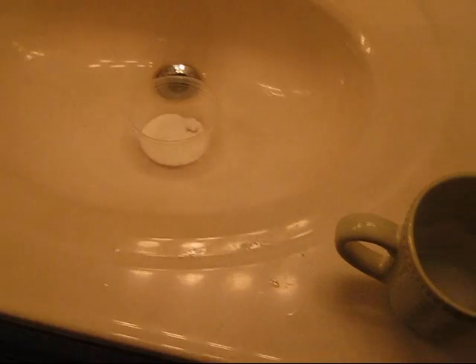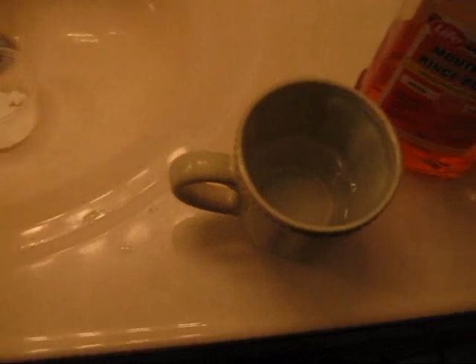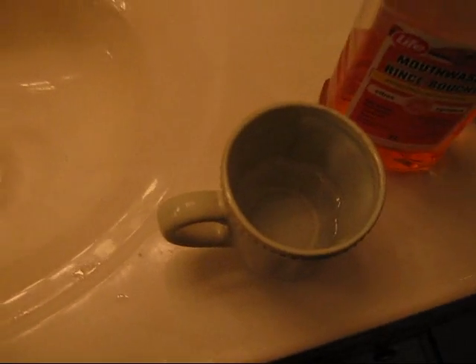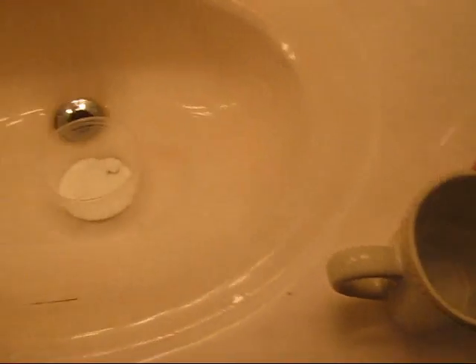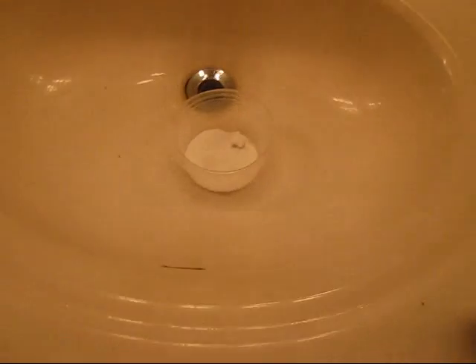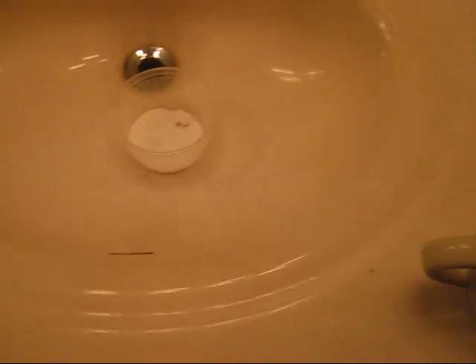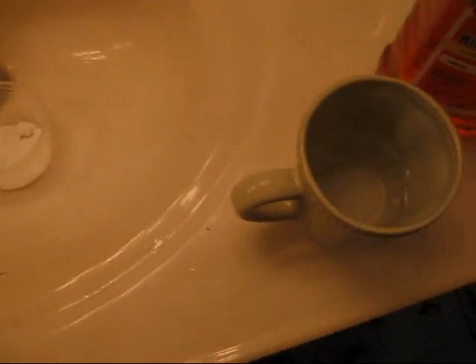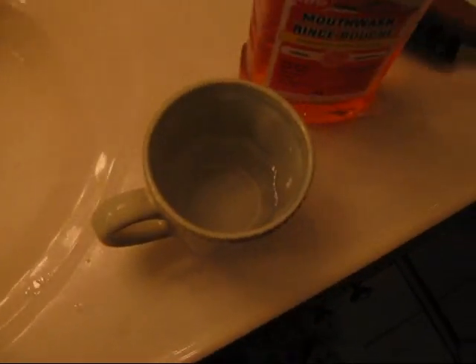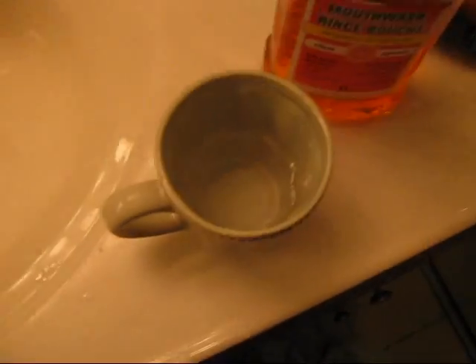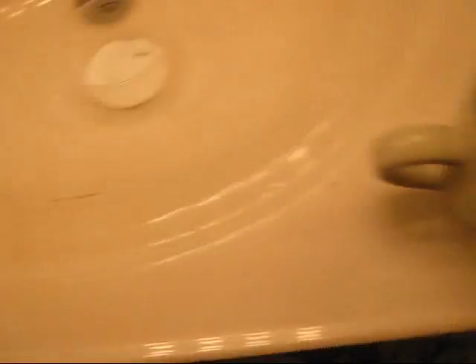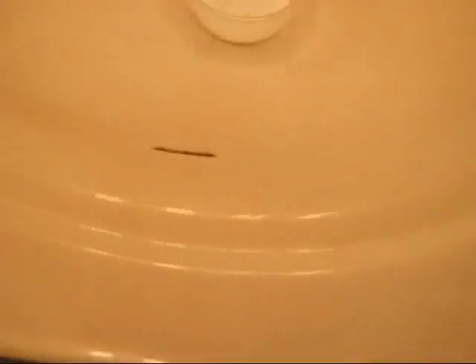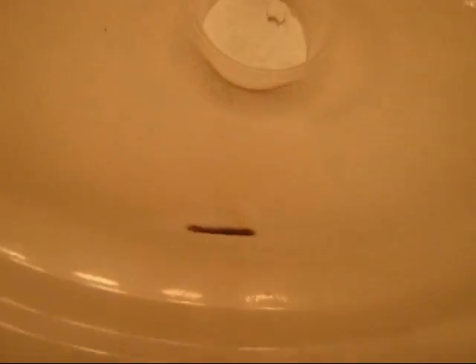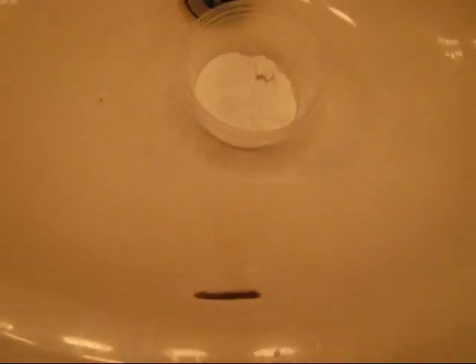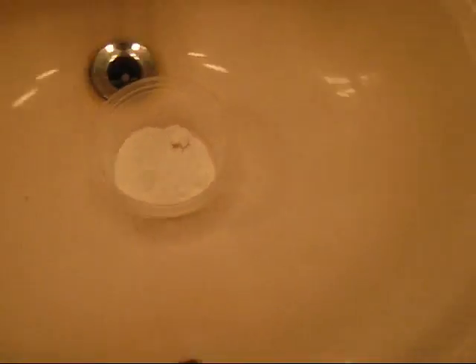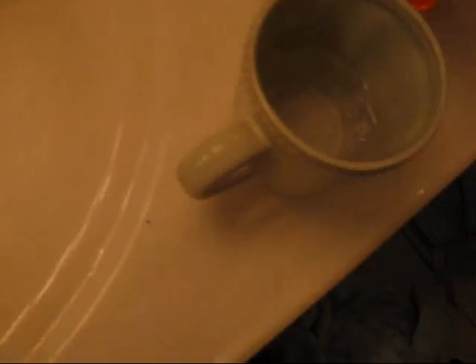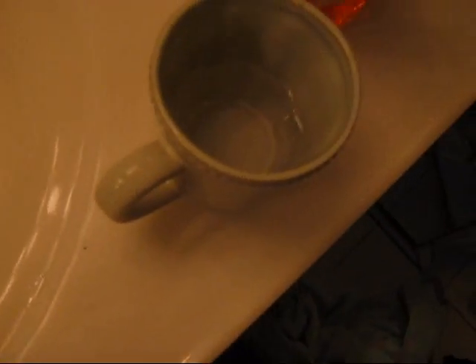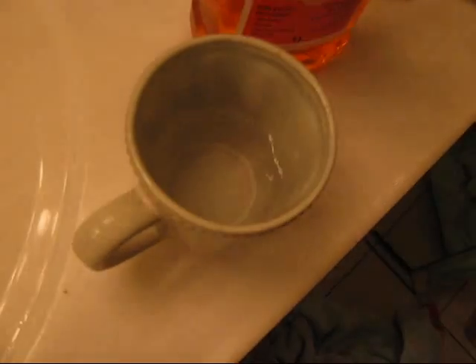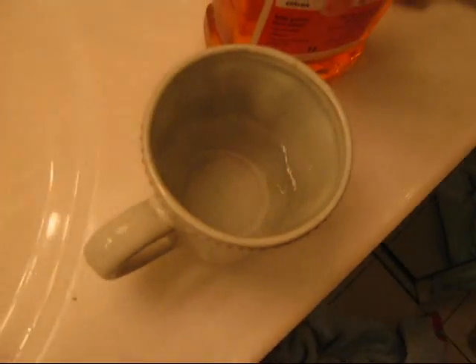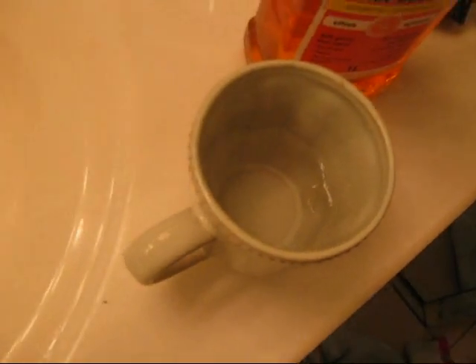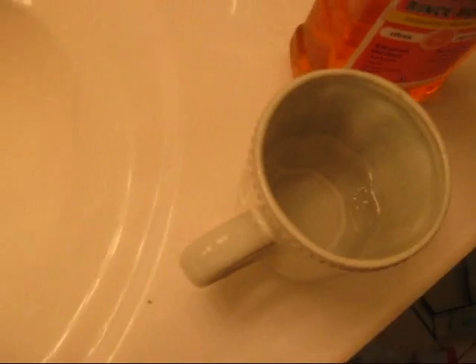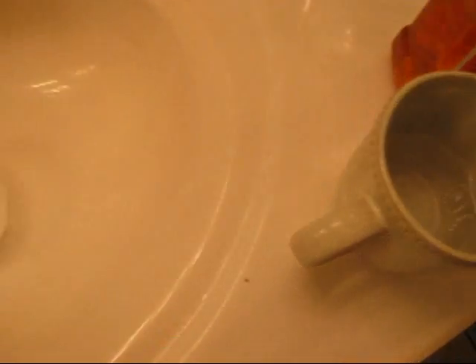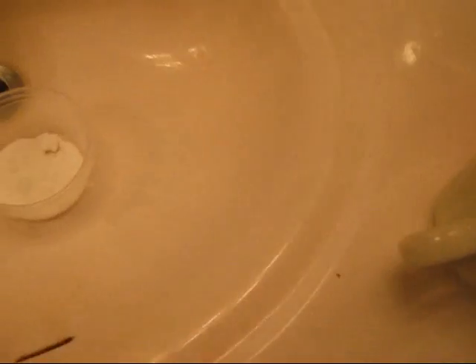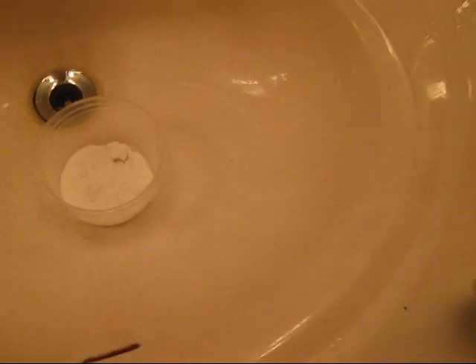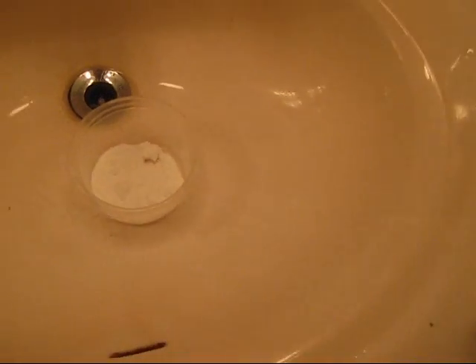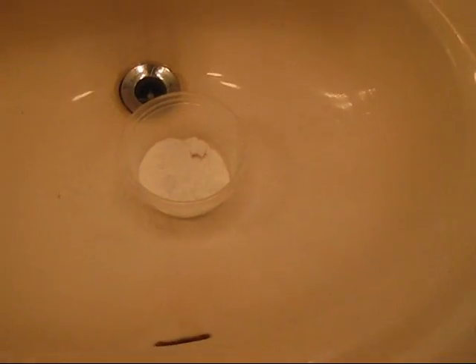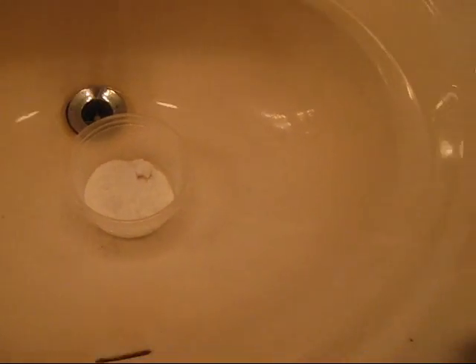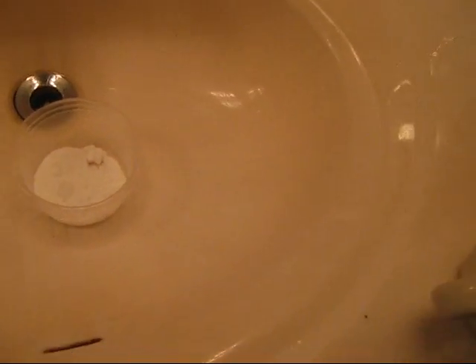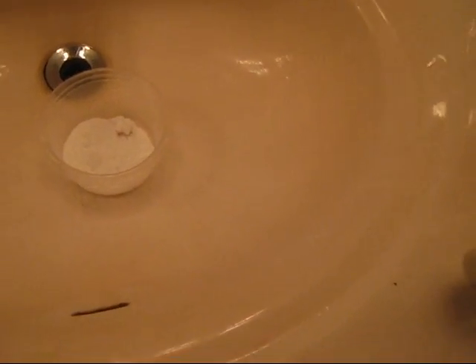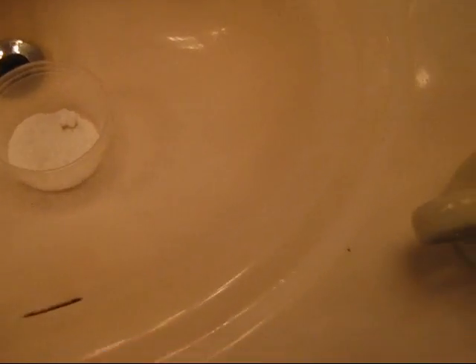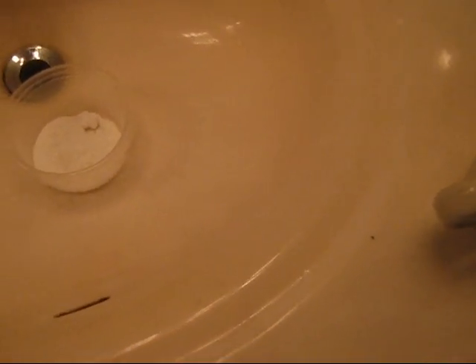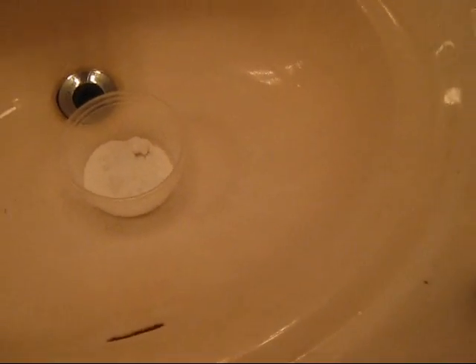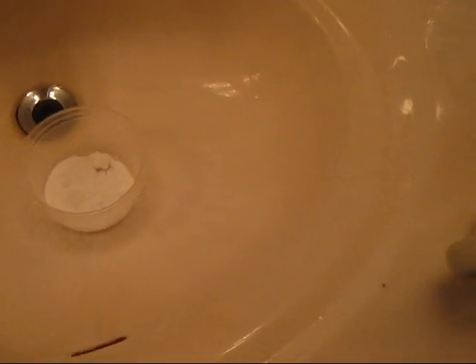Hey guys, so today I'm going to show you how to make a colorful explosion with baking soda and vinegar. I'm pretty sure a lot of people know it, but I'm just going to show you again.